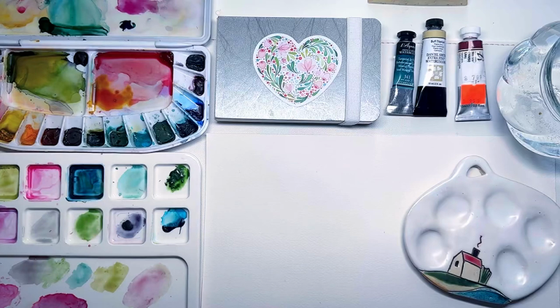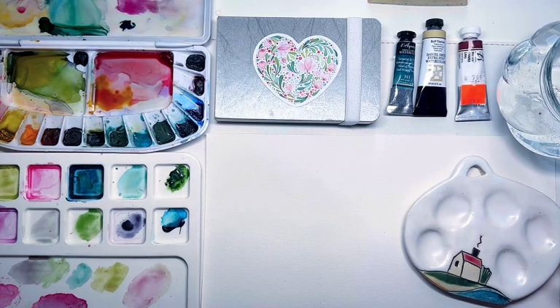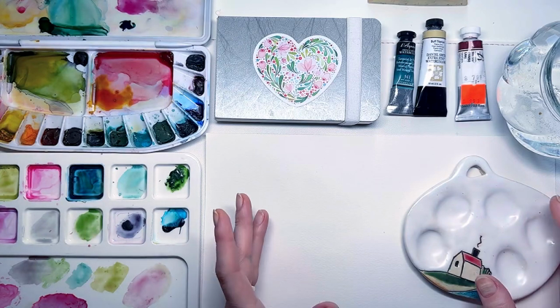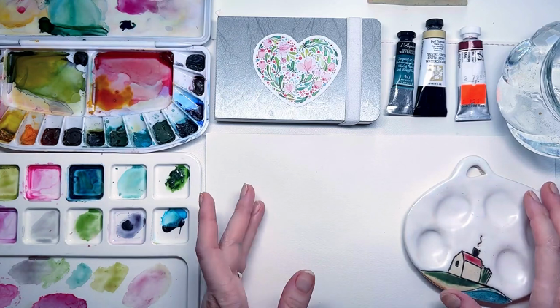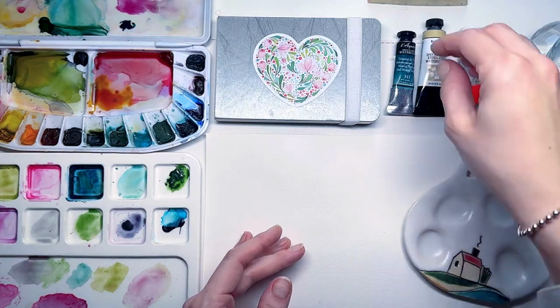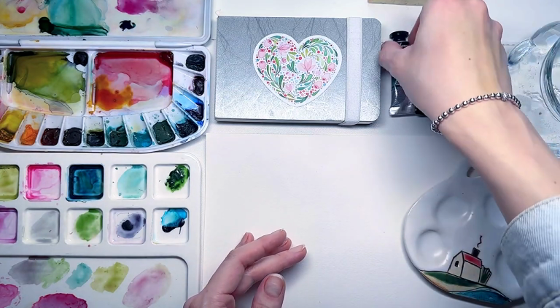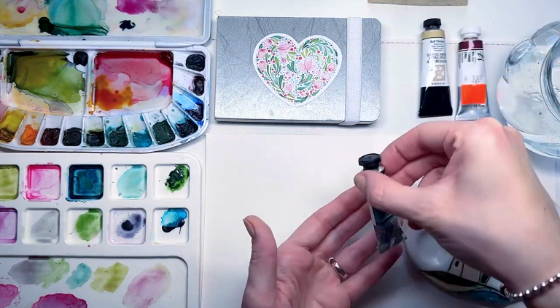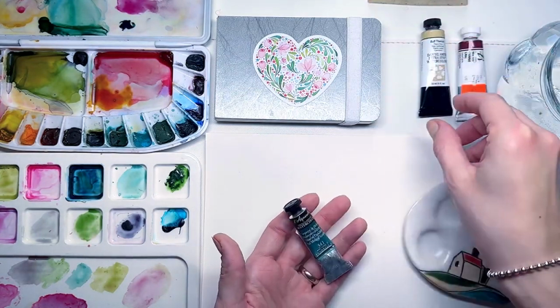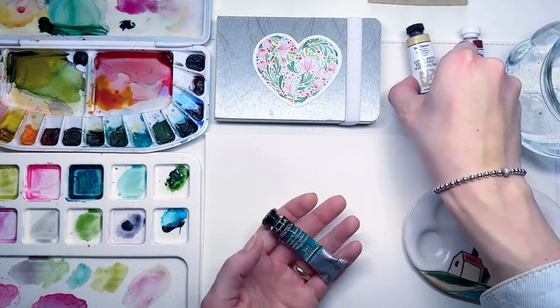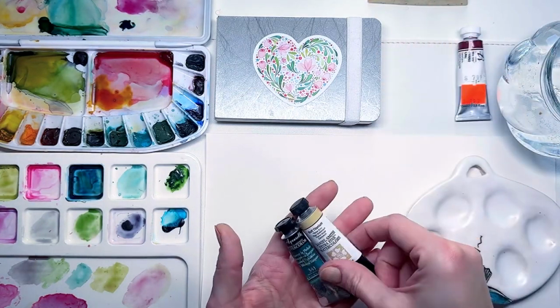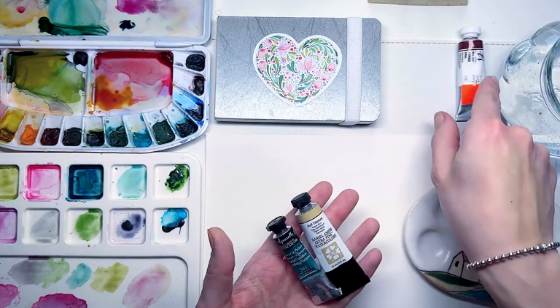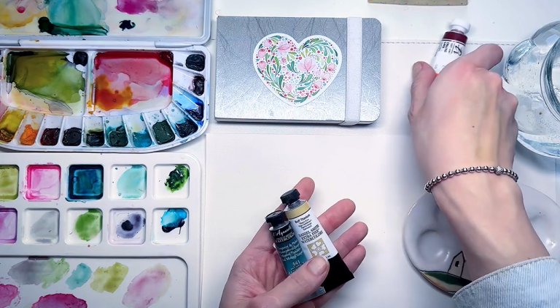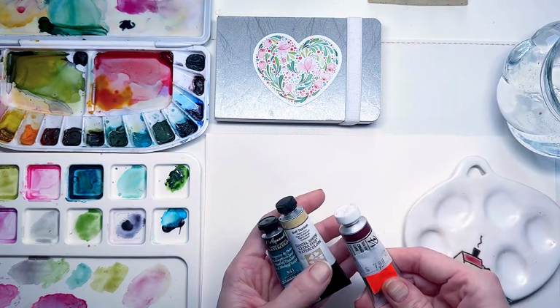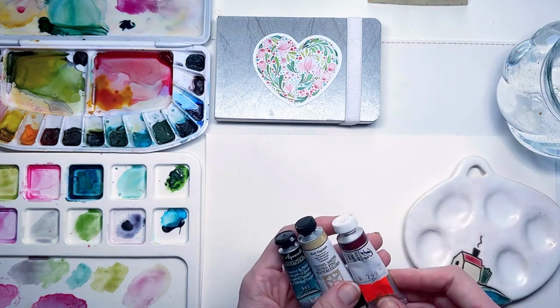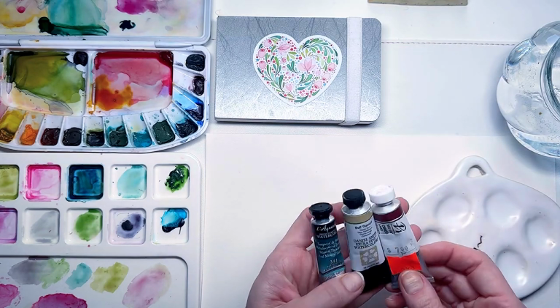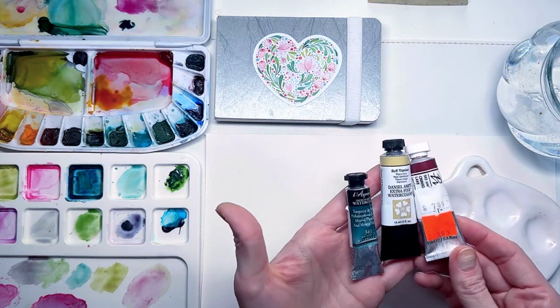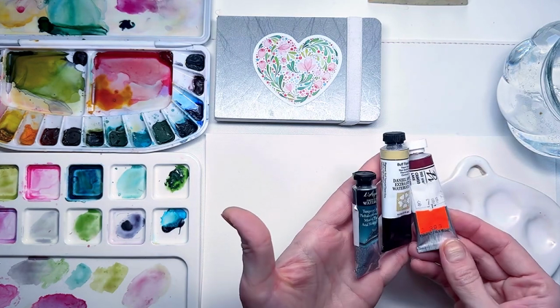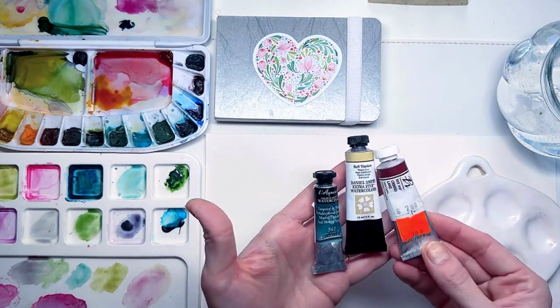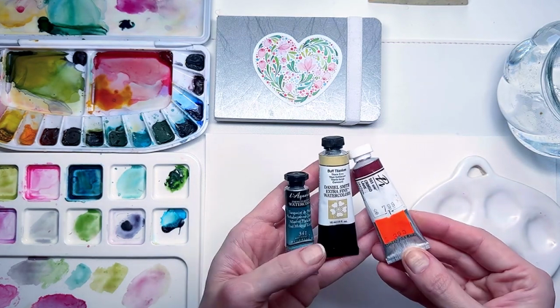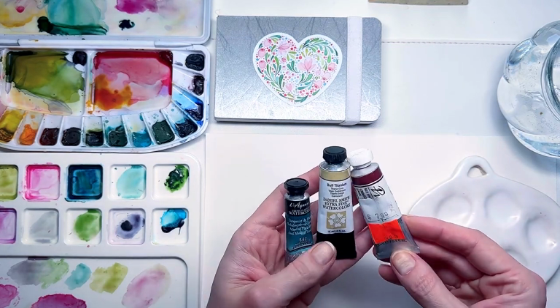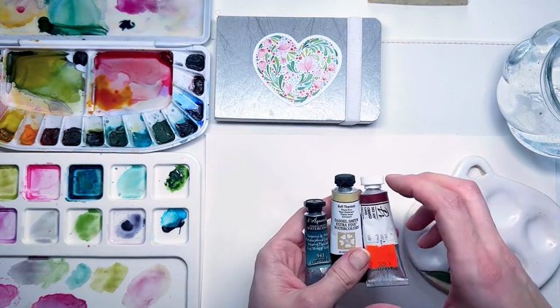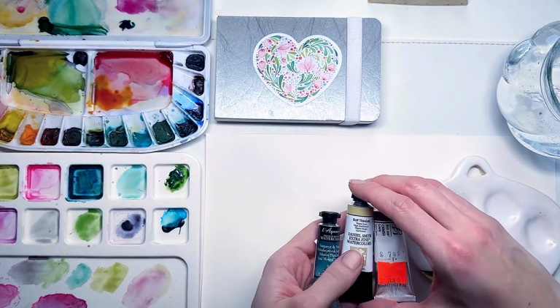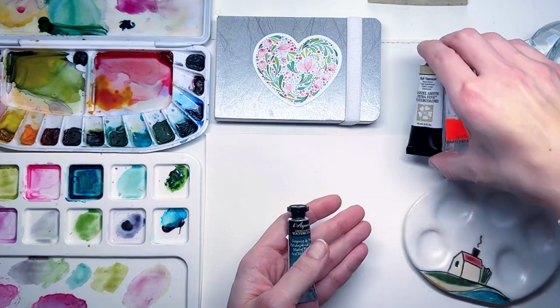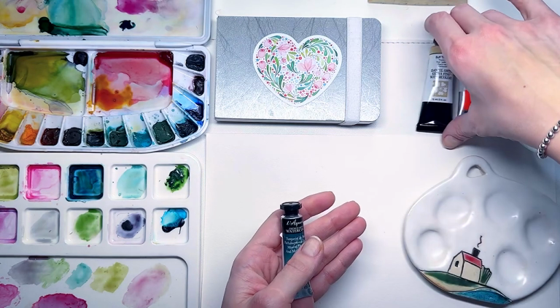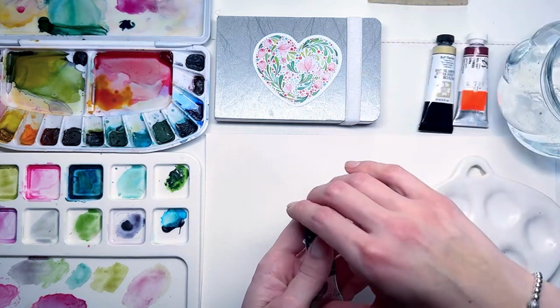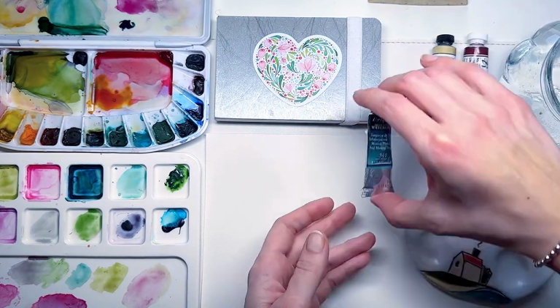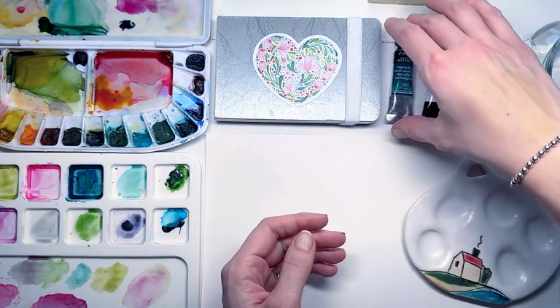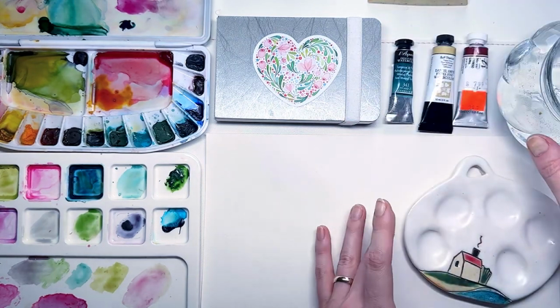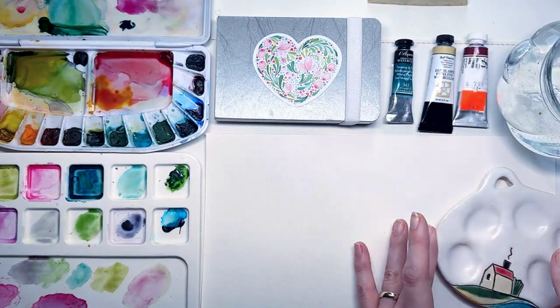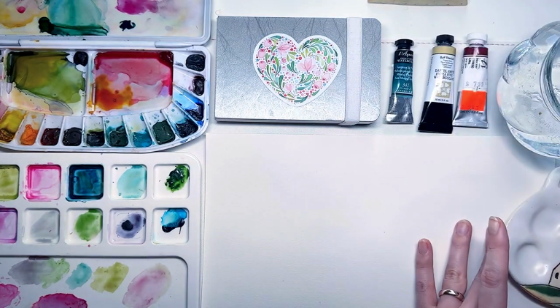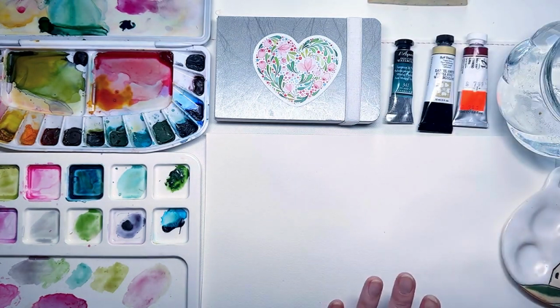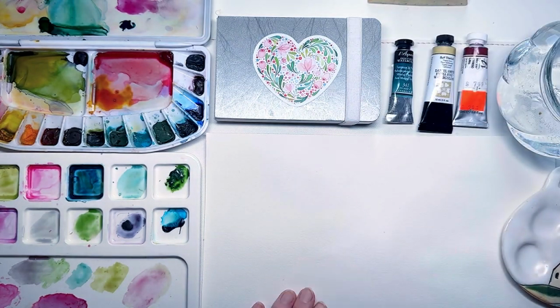Hello everyone, welcome back to my YouTube channel! Today I'm excited to share with you some of my new watercolor shades, and in this video we will be exploring these three beautiful colors together.